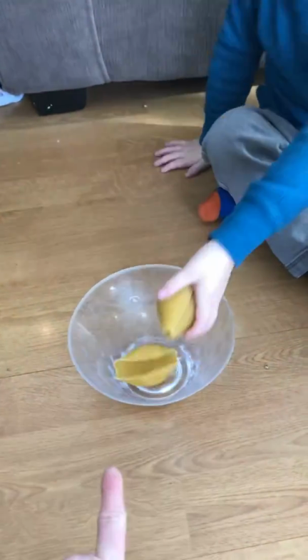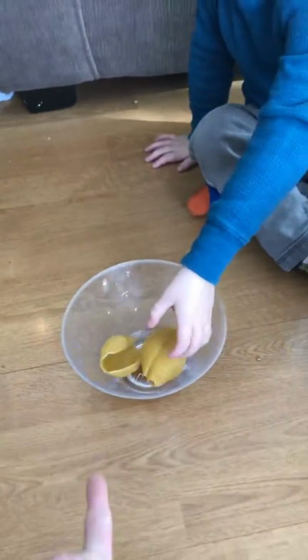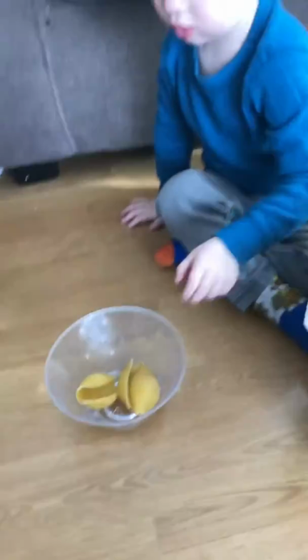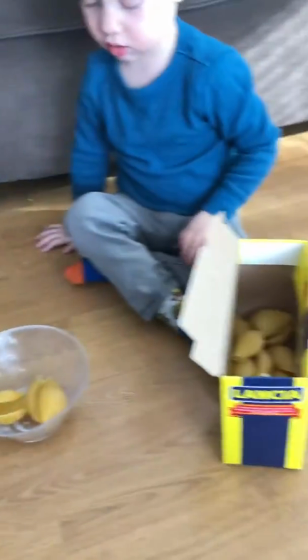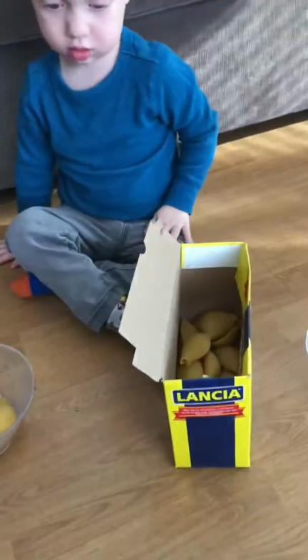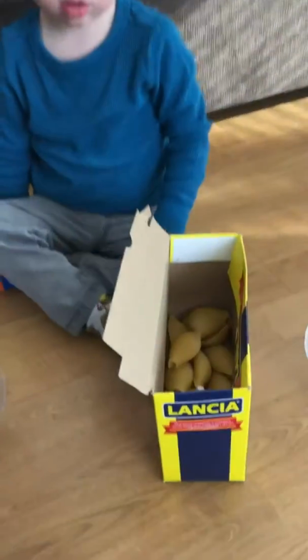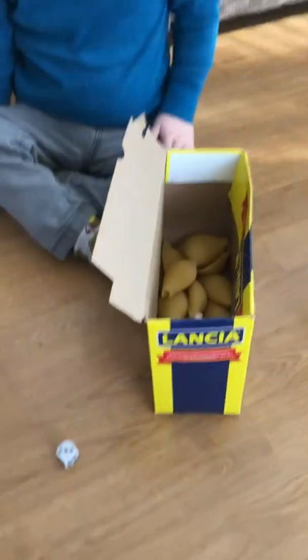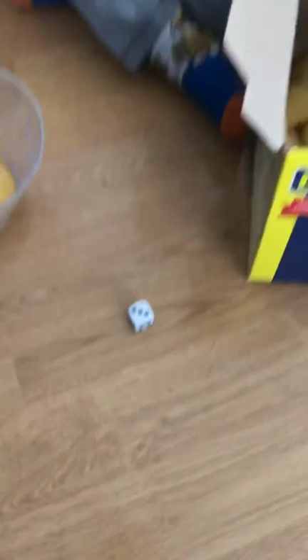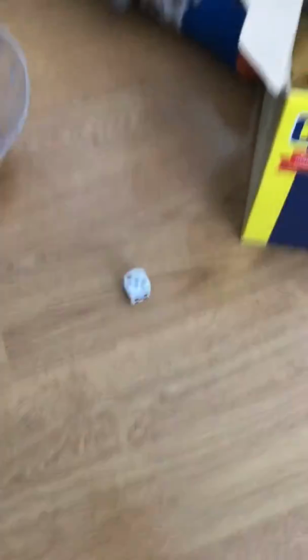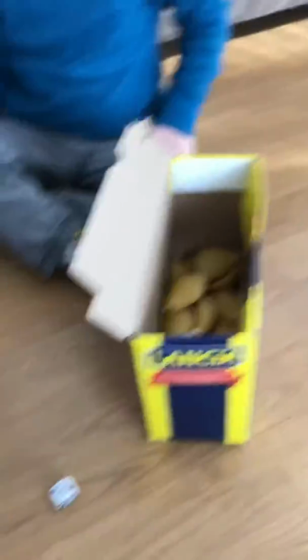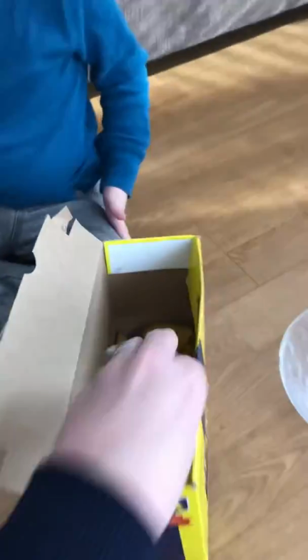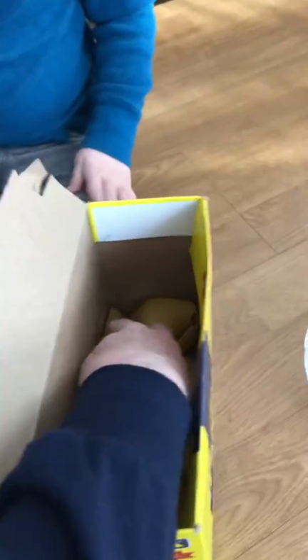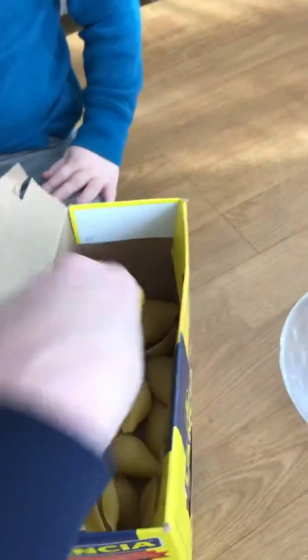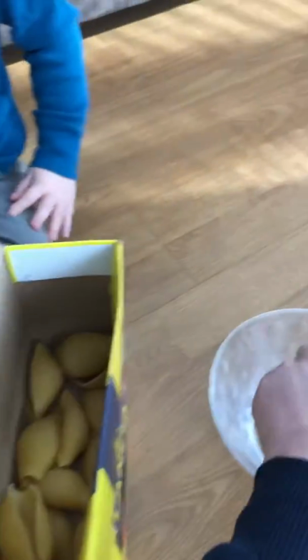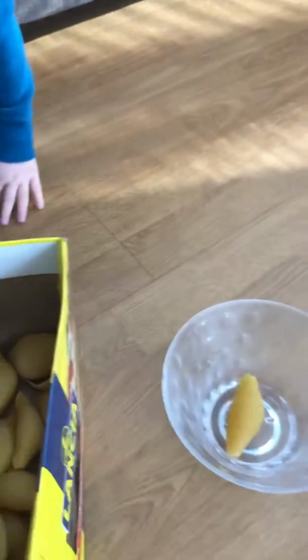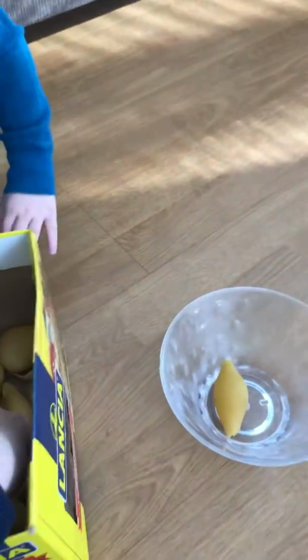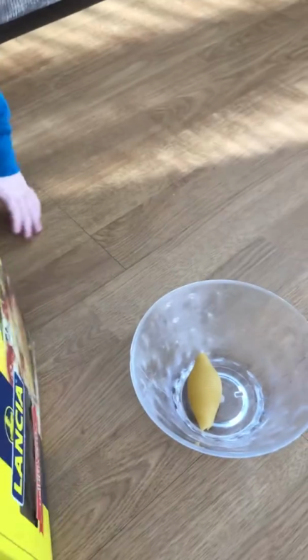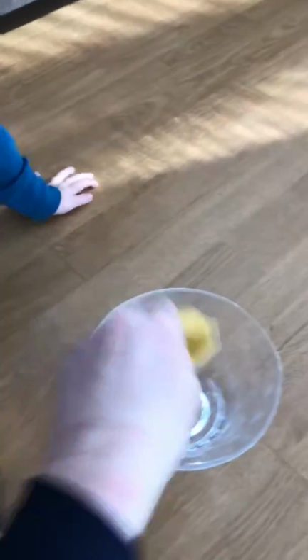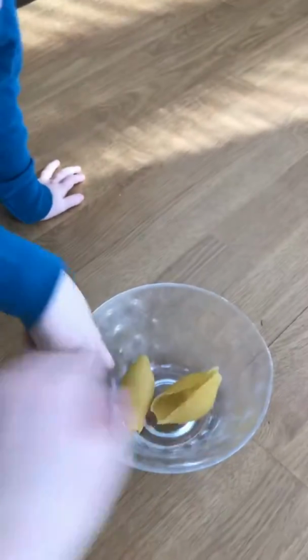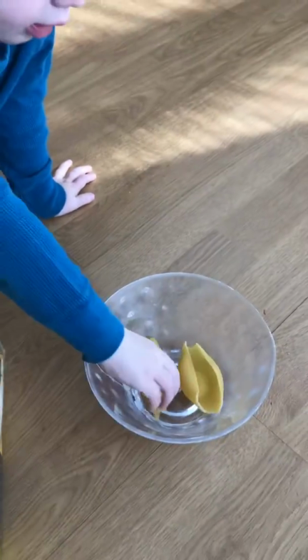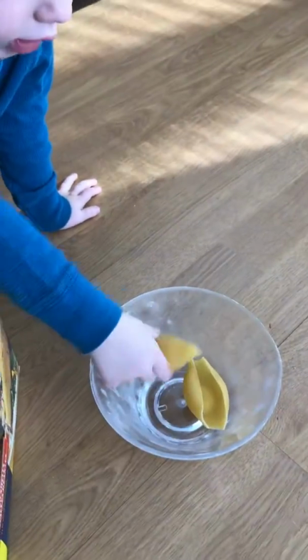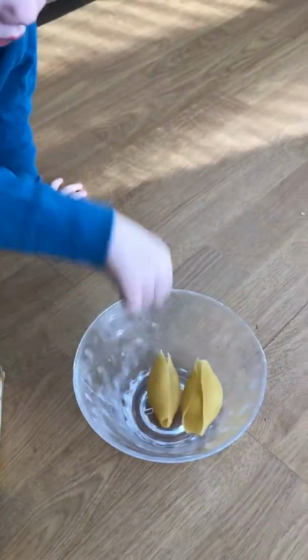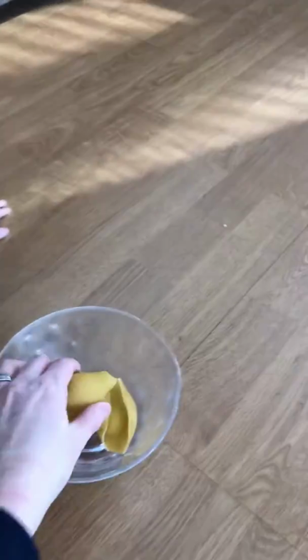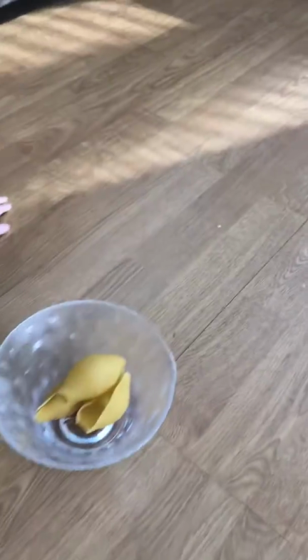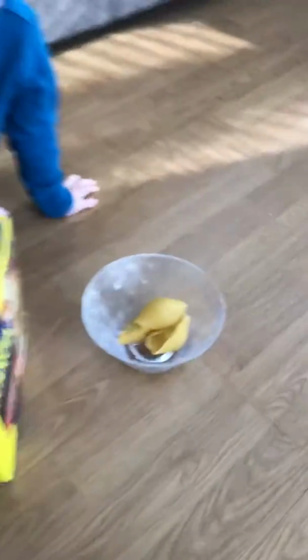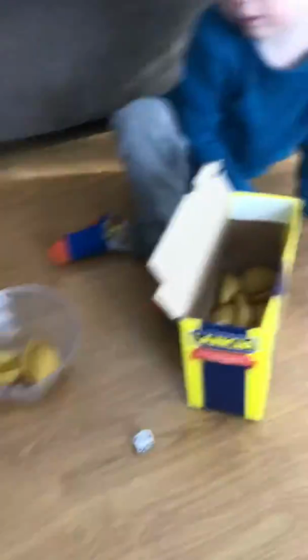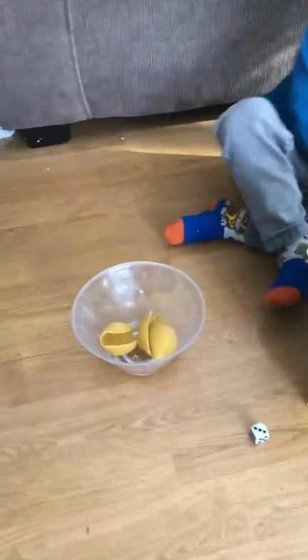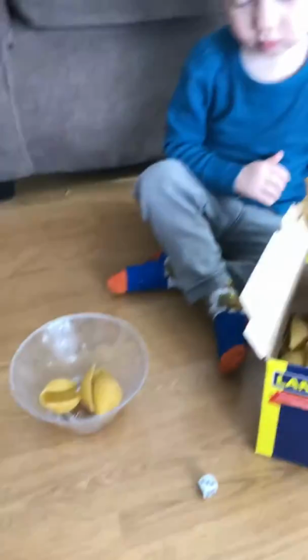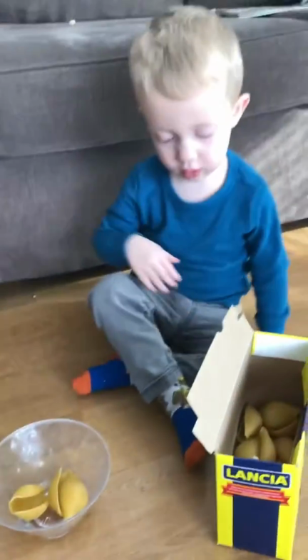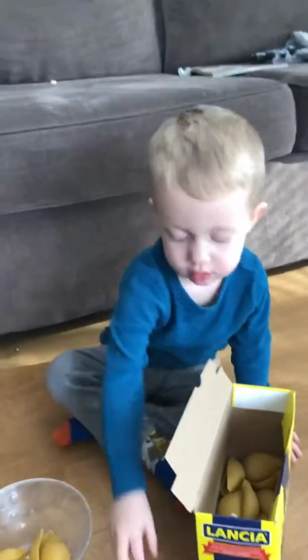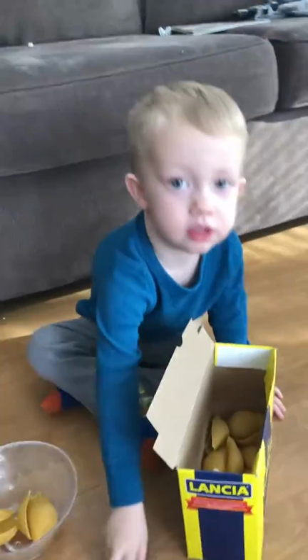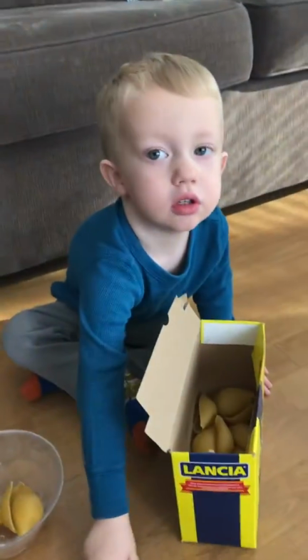Now it's my turn. I got three too, just like you. One, two, and three. So right now we're tied, and we're trying to see who can fill it up fastest. Ready? Your turn.